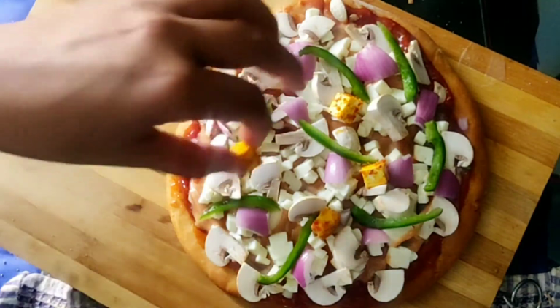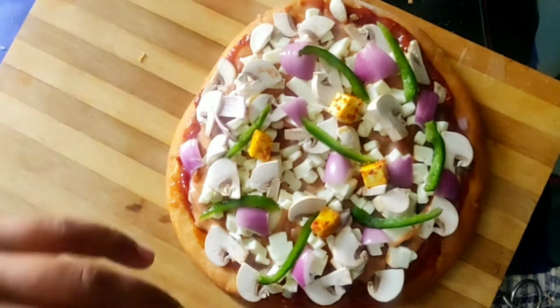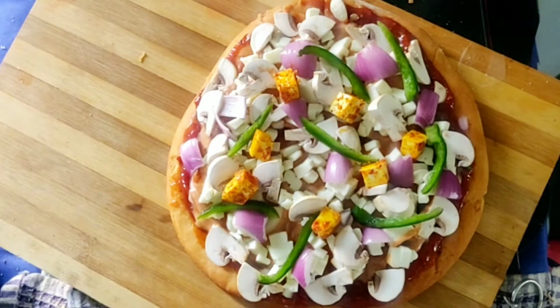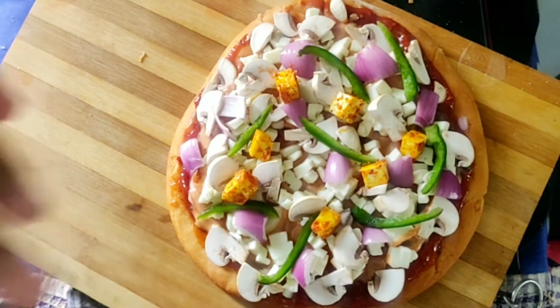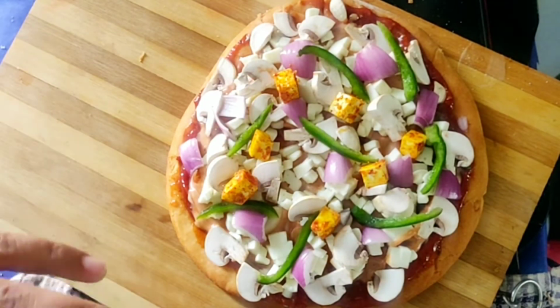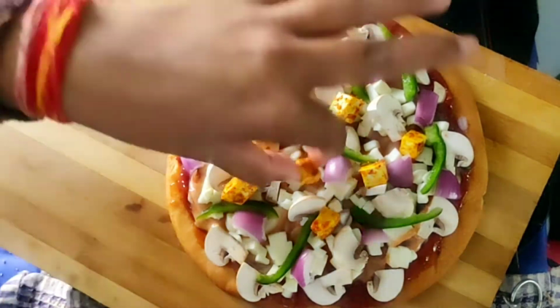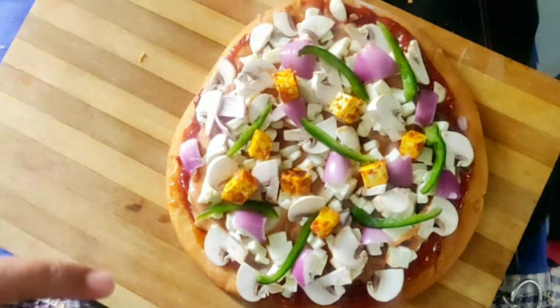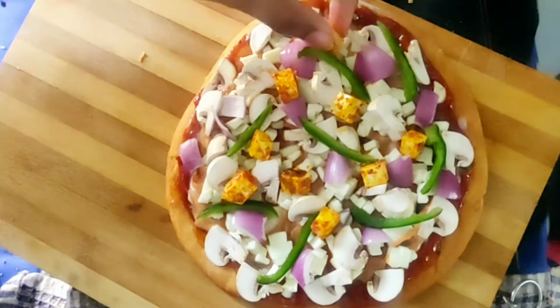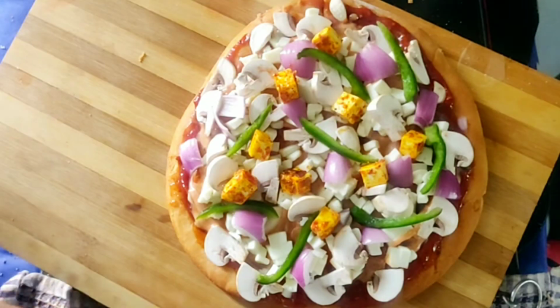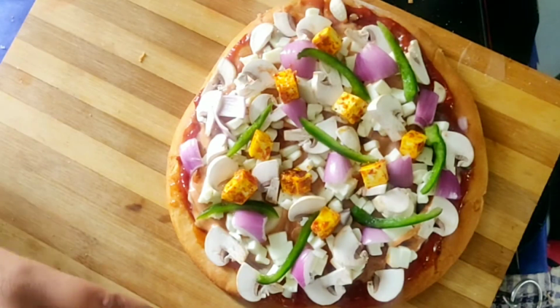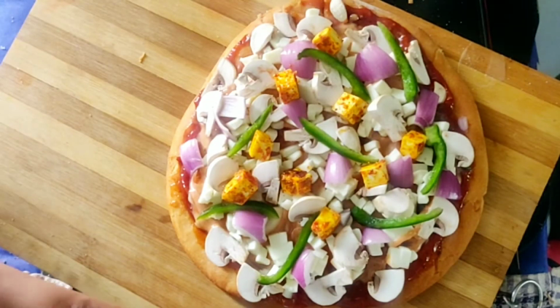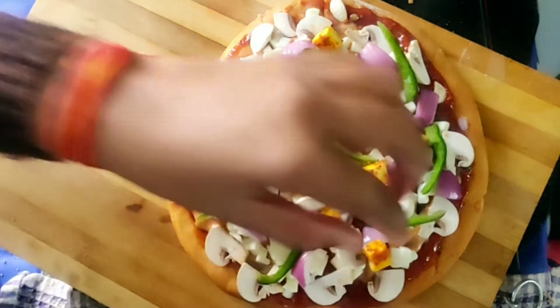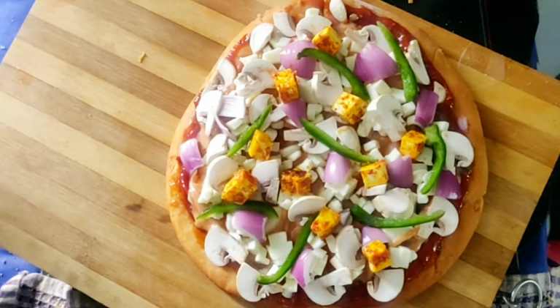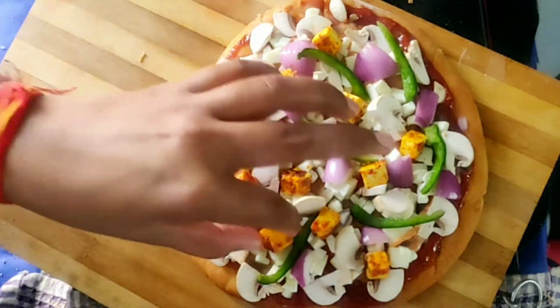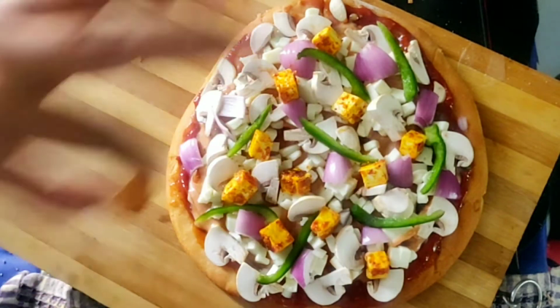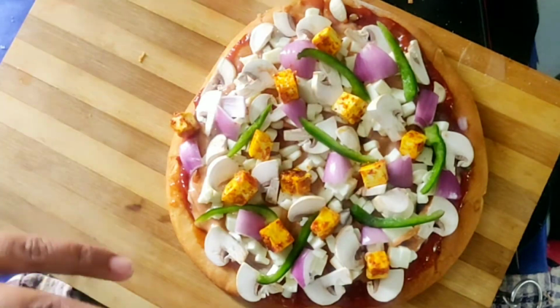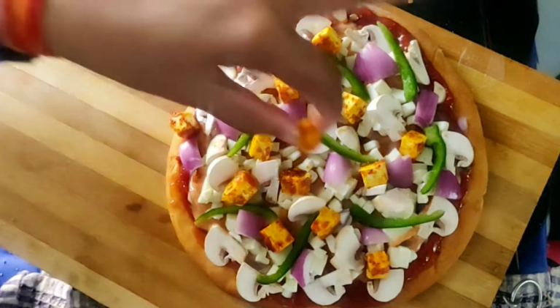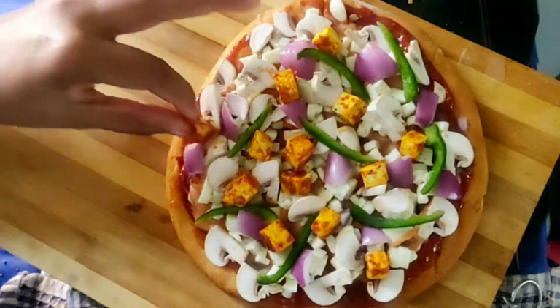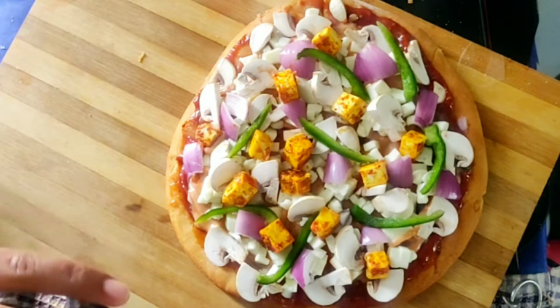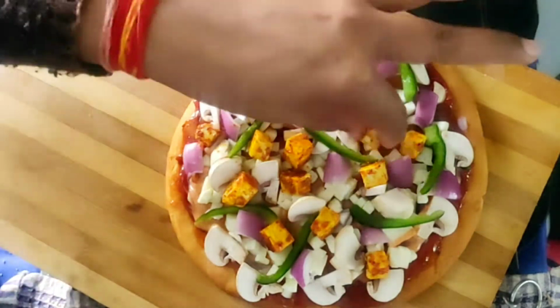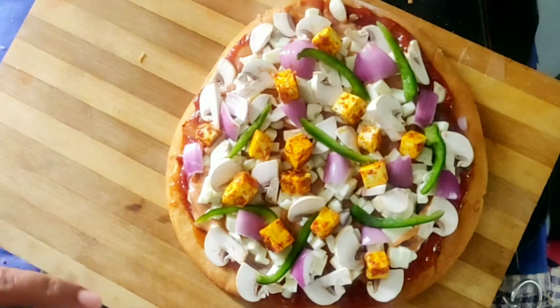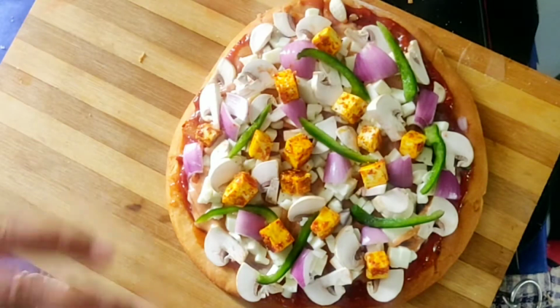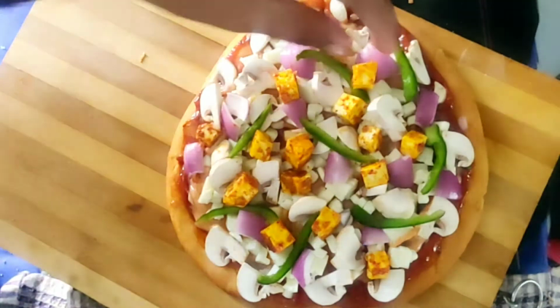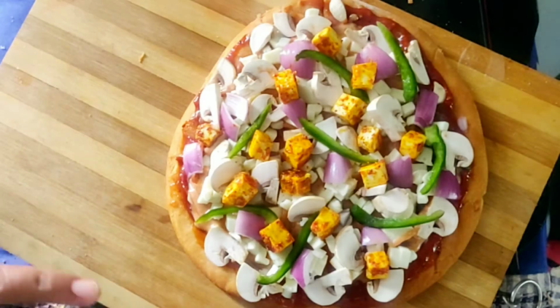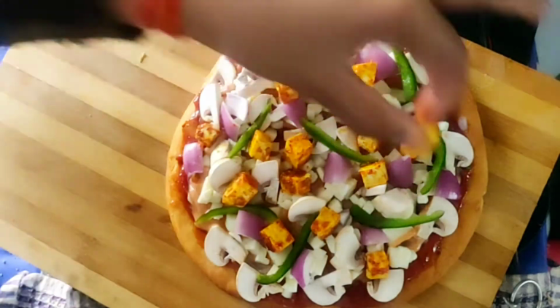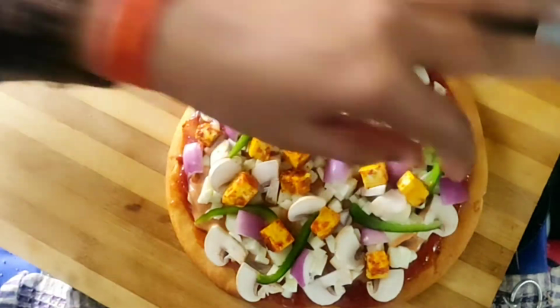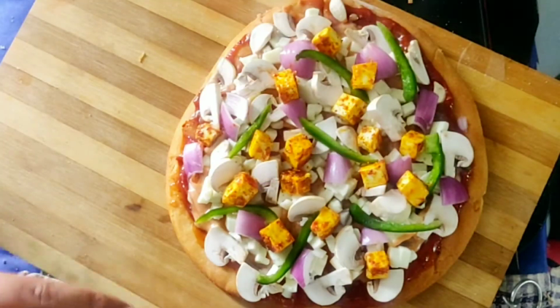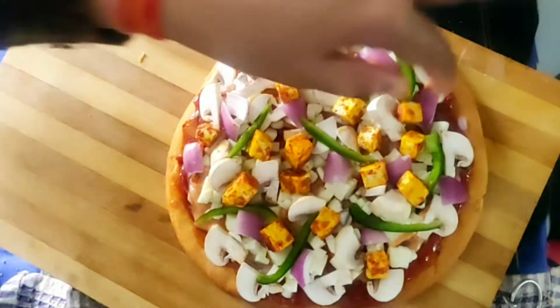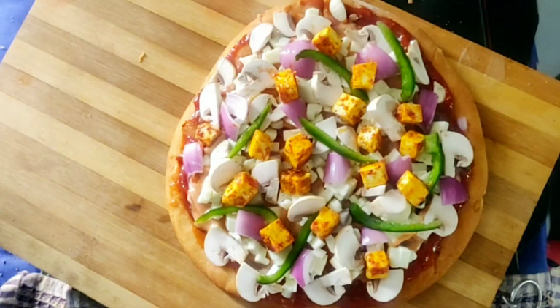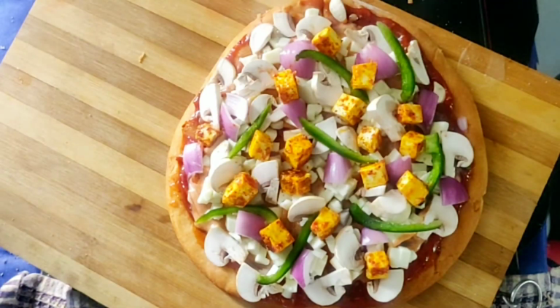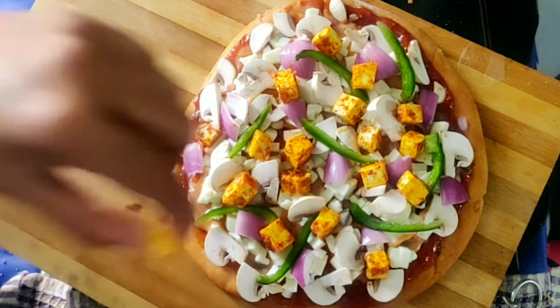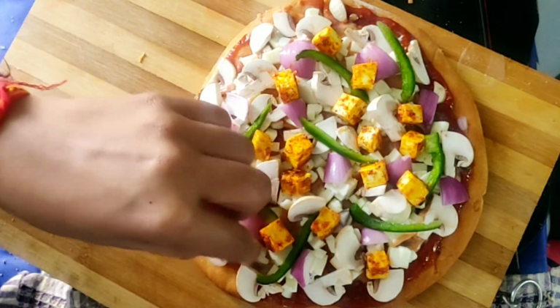You can use the paneer cubes directly if you want, but just to increase the flavor I have added a little seasoning. I then add a good quantity of the seasoned paneer cubes on top.